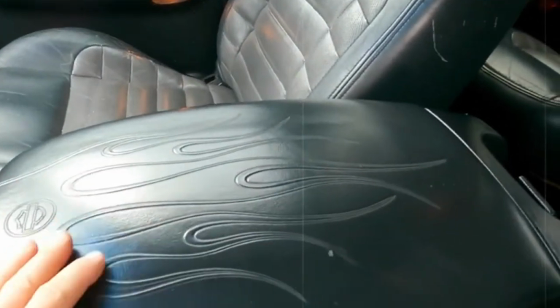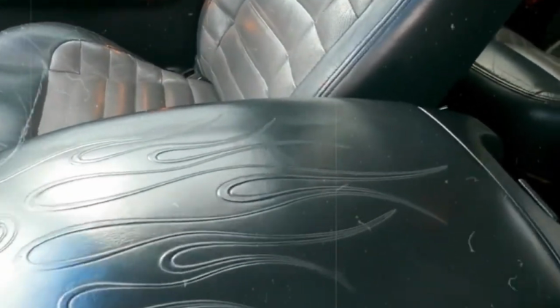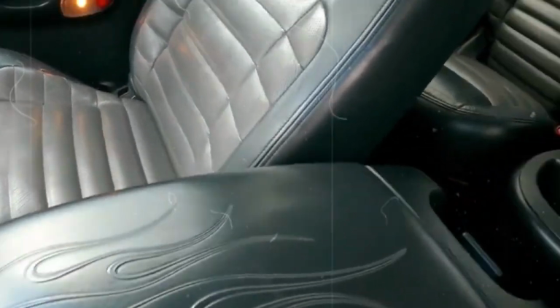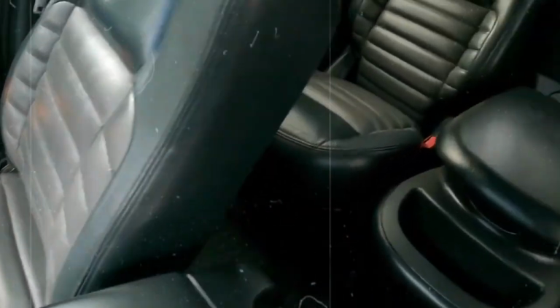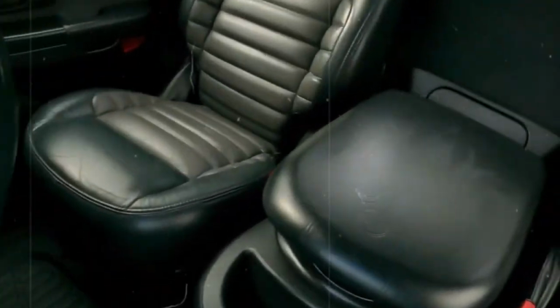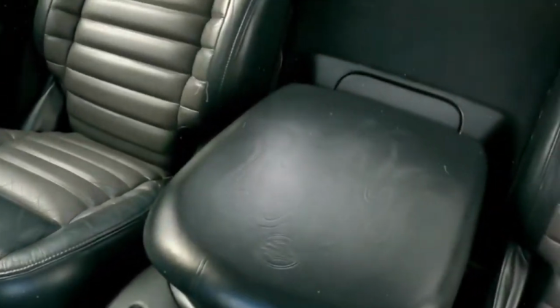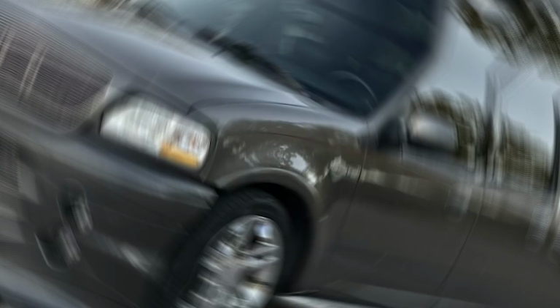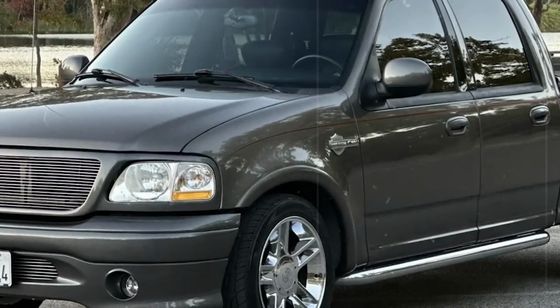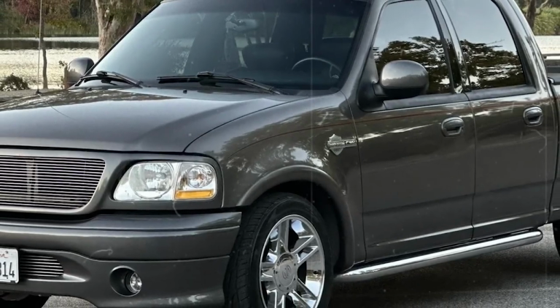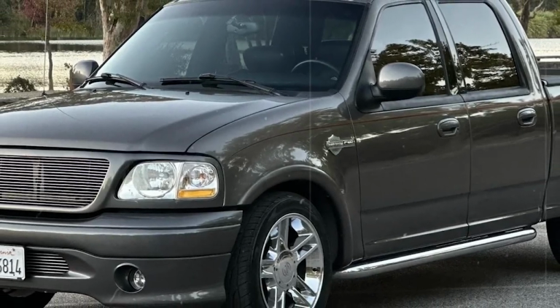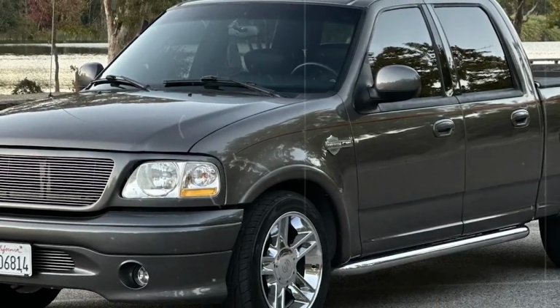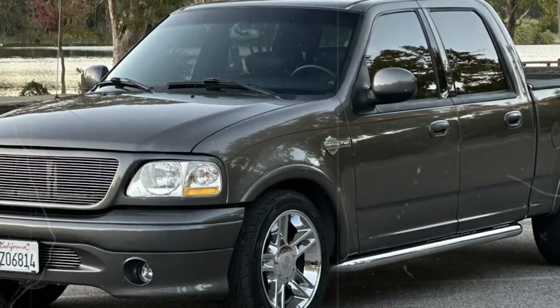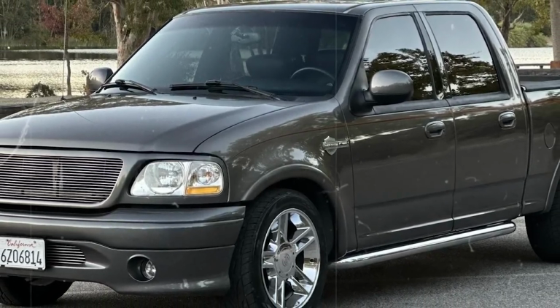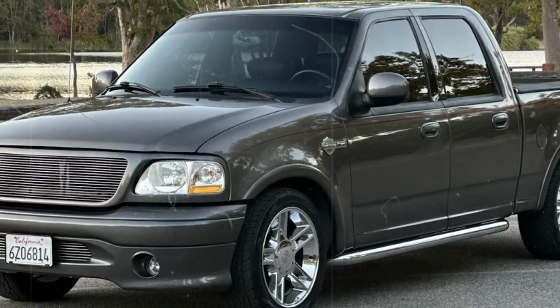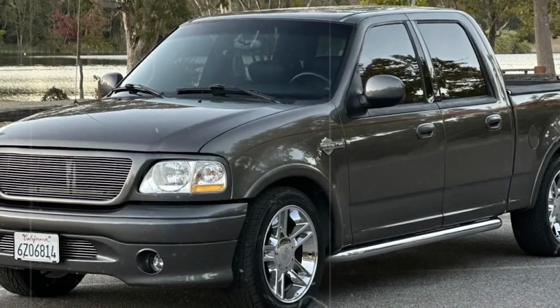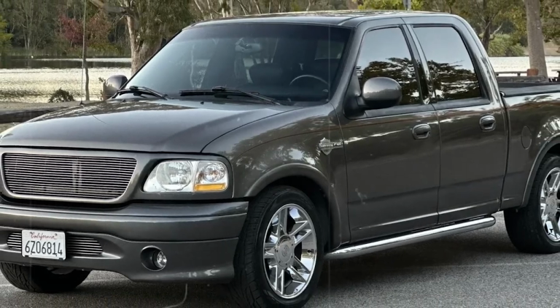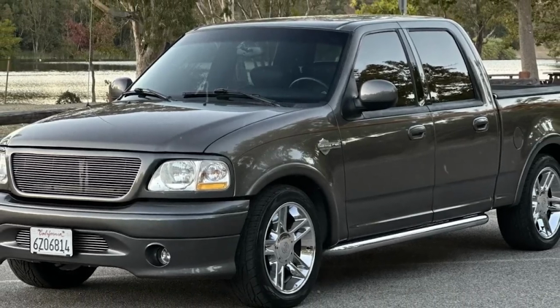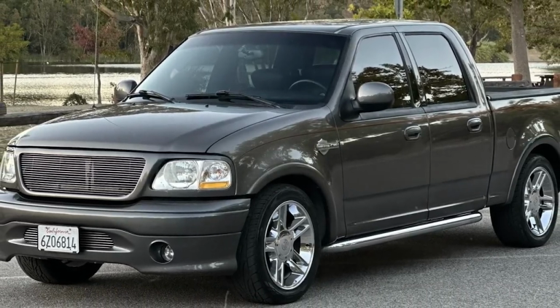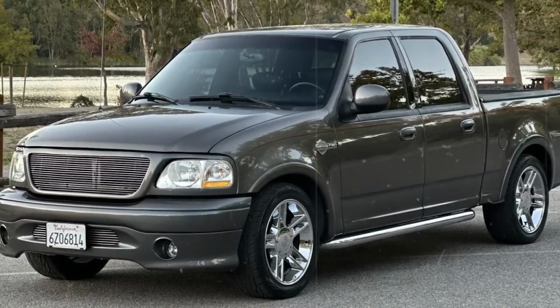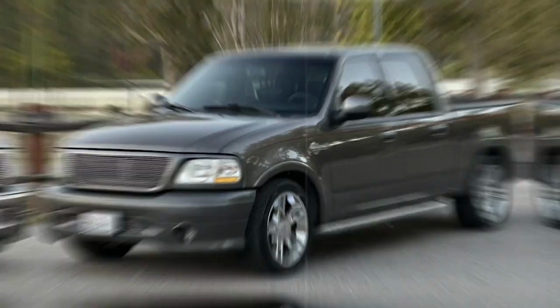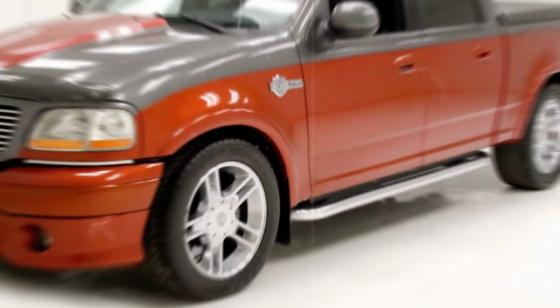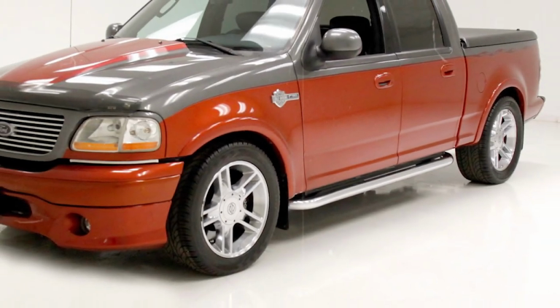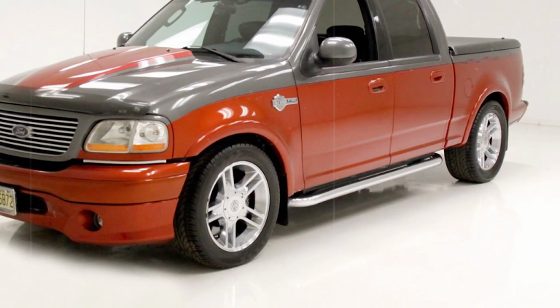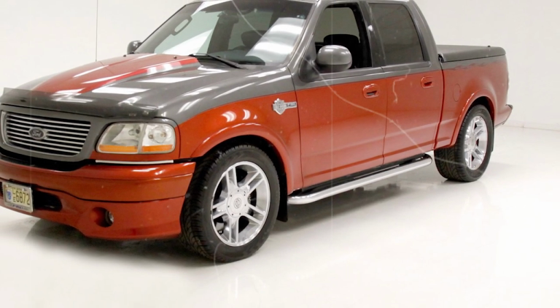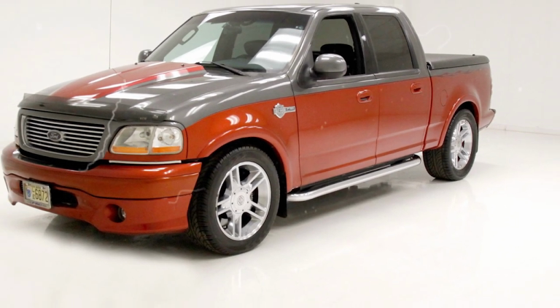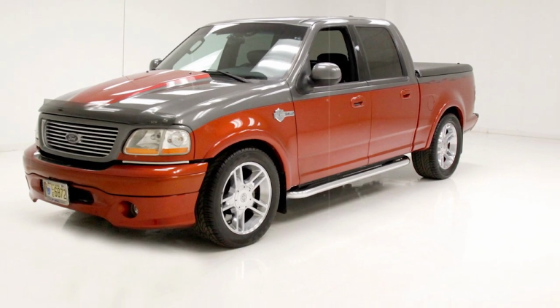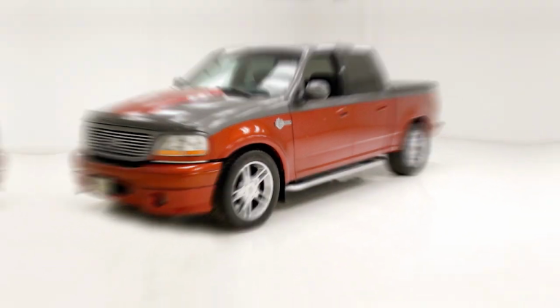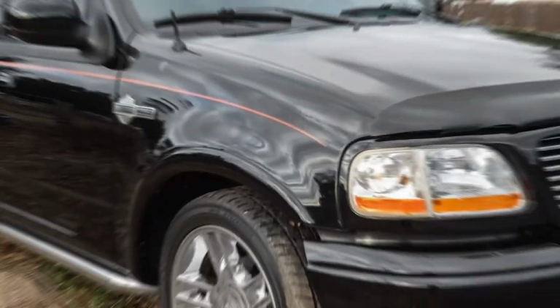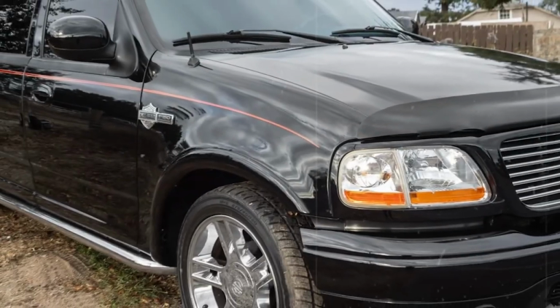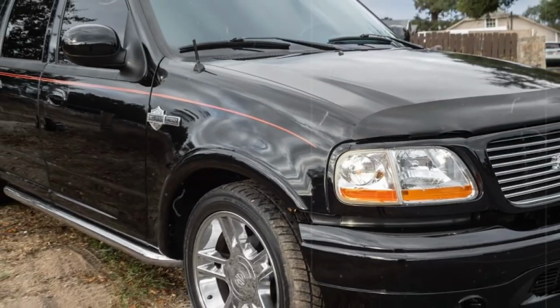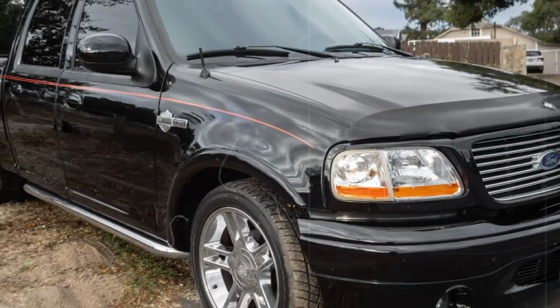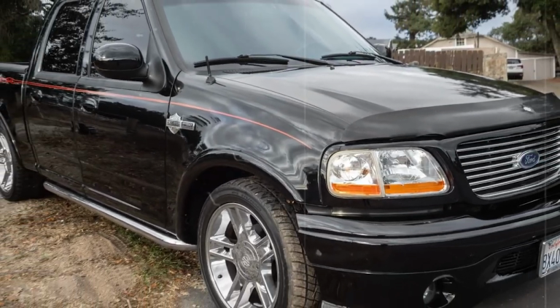Despite its unique style and great engine, the 2002 F-150 Harley Davidson Edition just didn't make as much of a buzz as Ford wanted. Still, its loud and menacing presence and impressive performance make it an all-time classic.